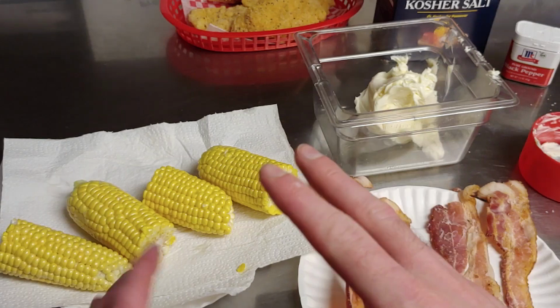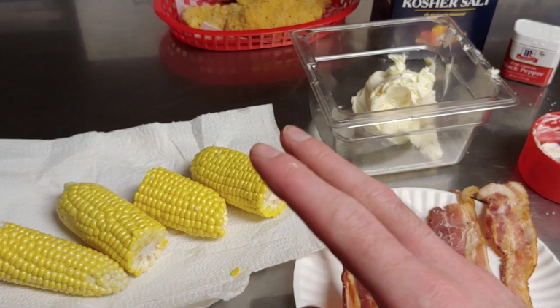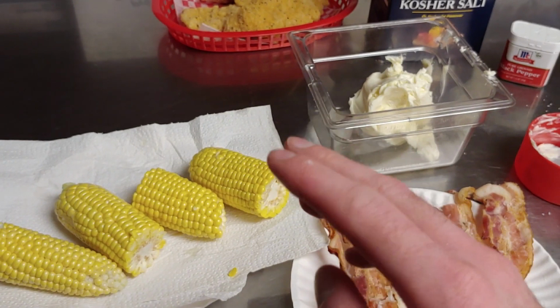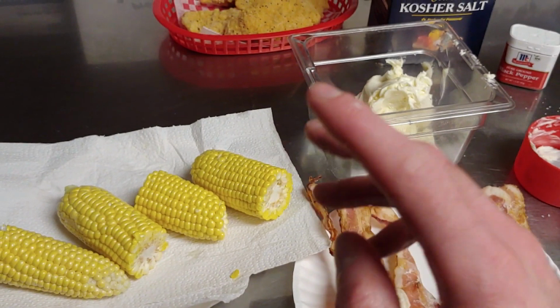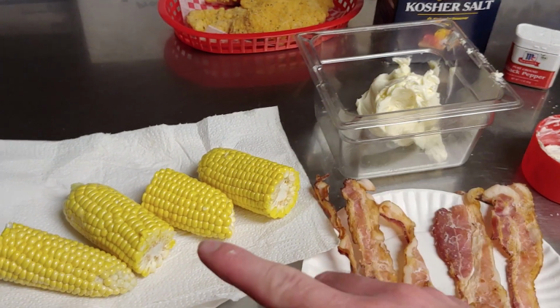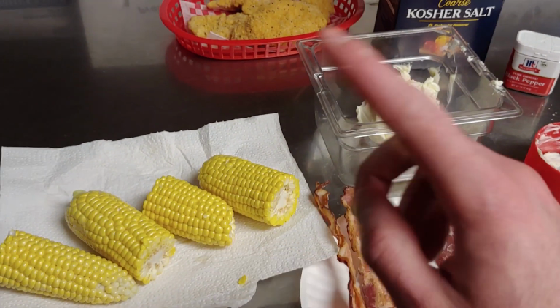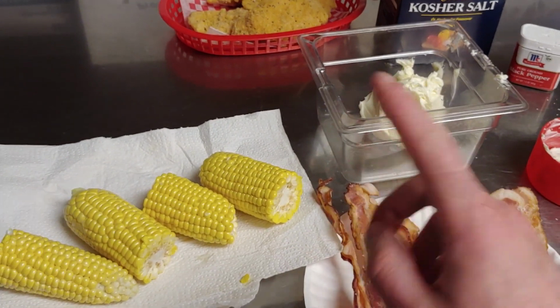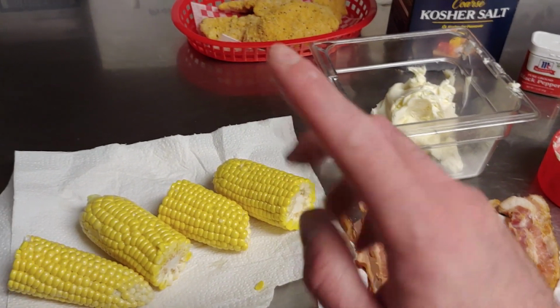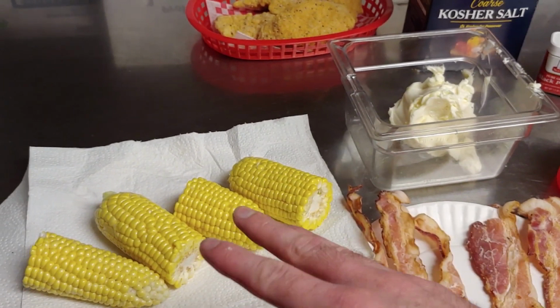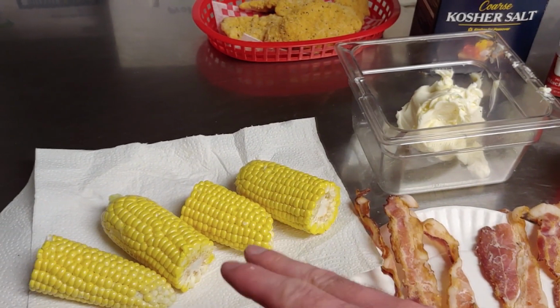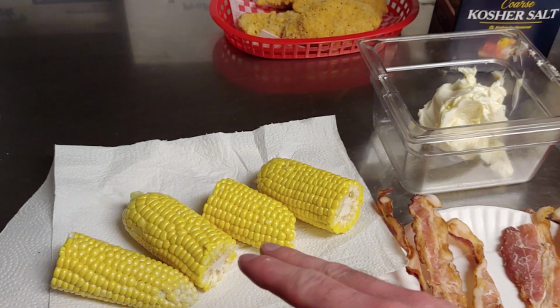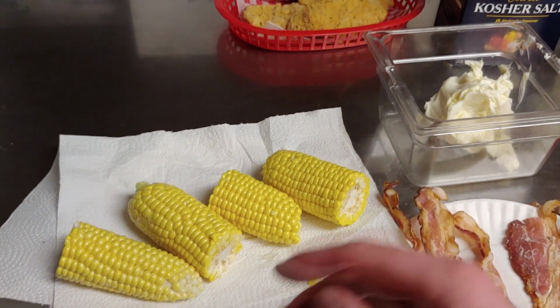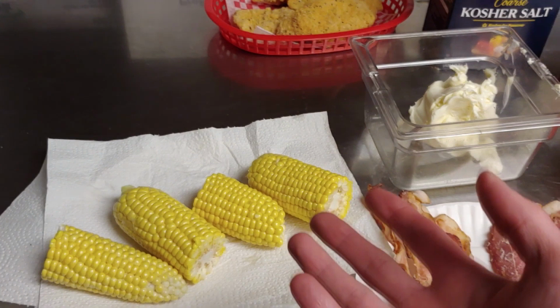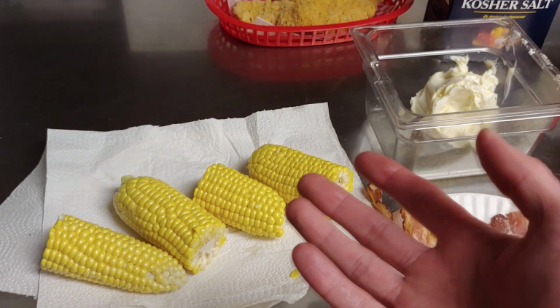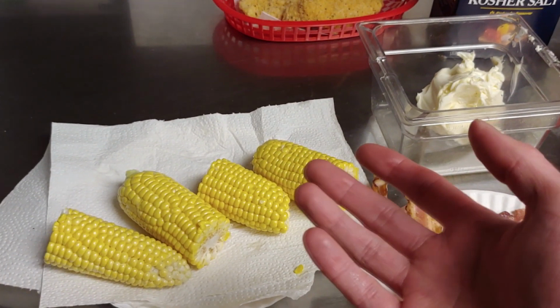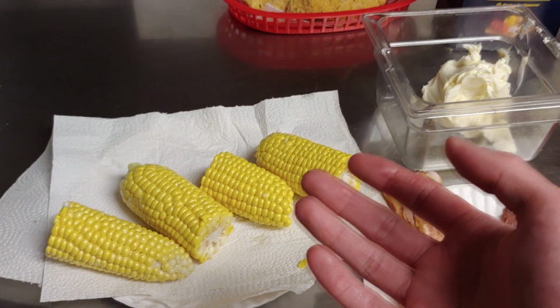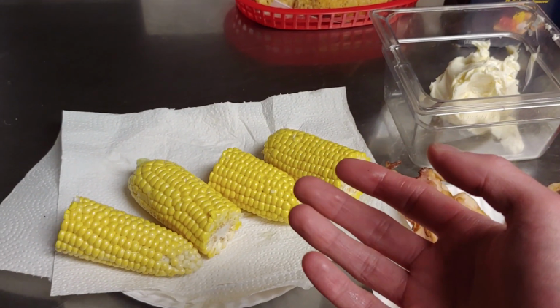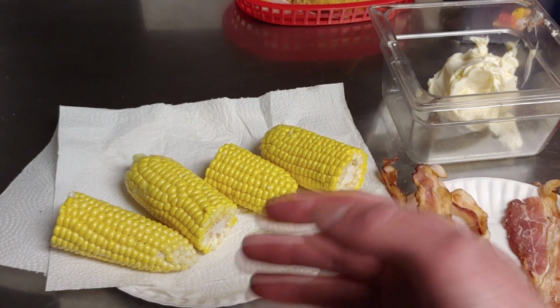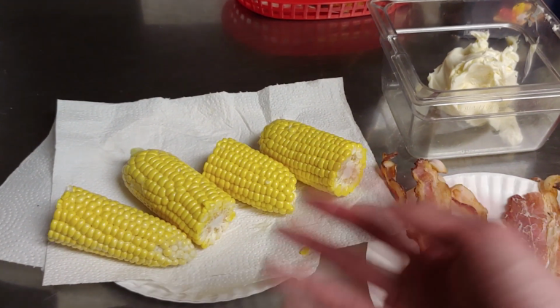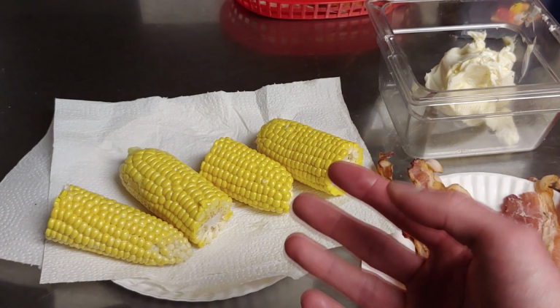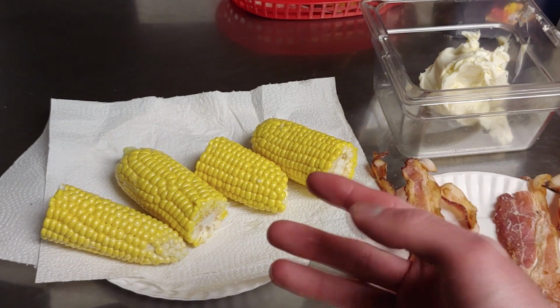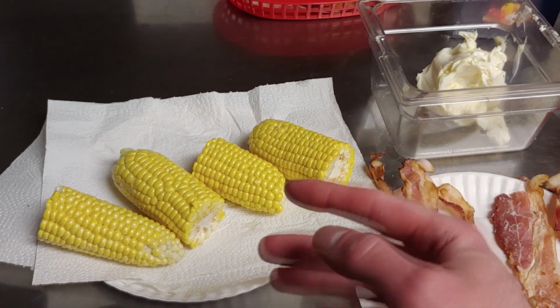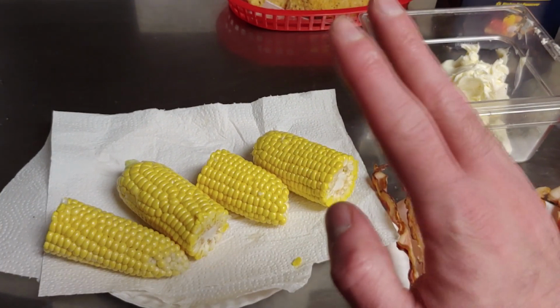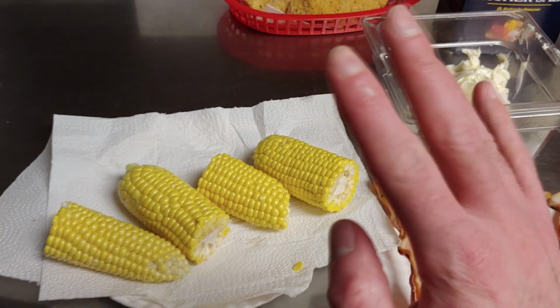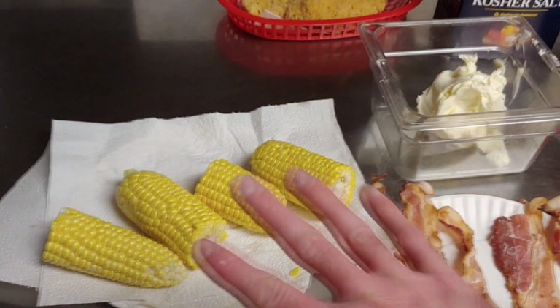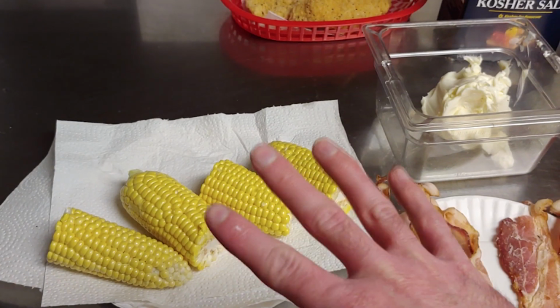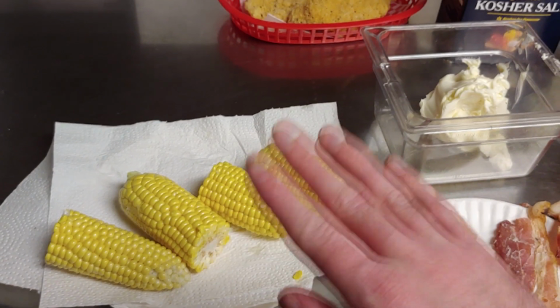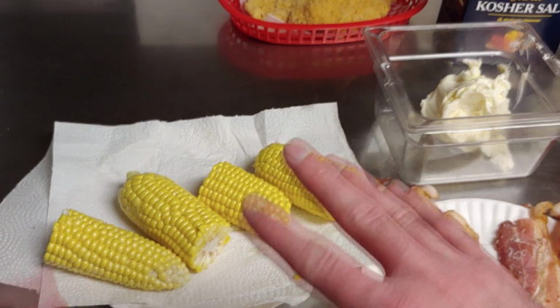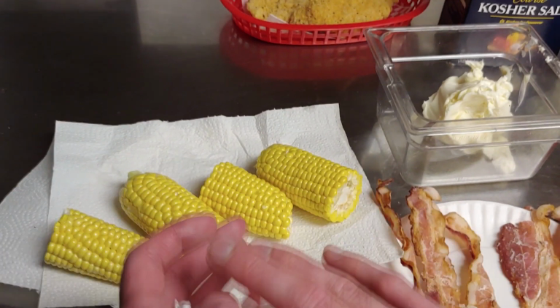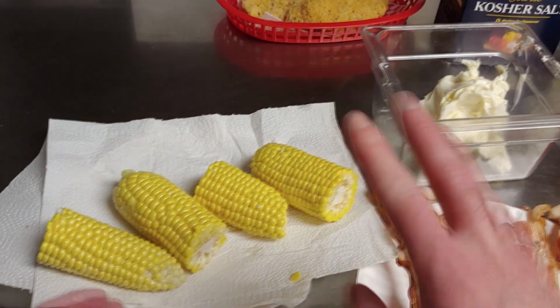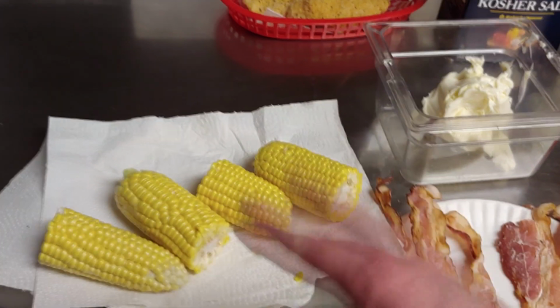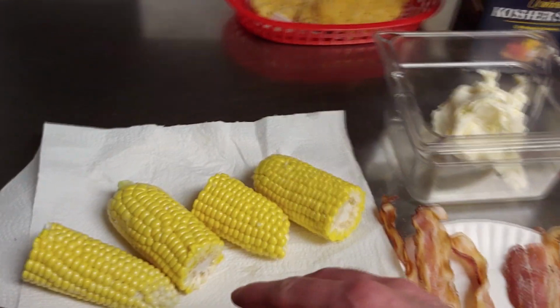Hello everyone, today we're going to be making southern deep-fried corn from Simply Sarah. She saw this in some kind of magazine a while back and she was reminded of it again. My recipe is going to be a little bit different and I'll tell you why here shortly.